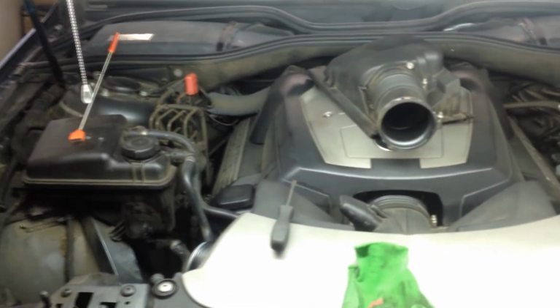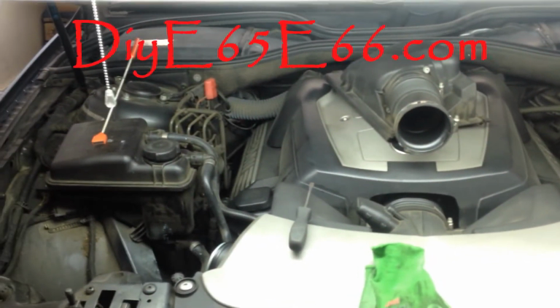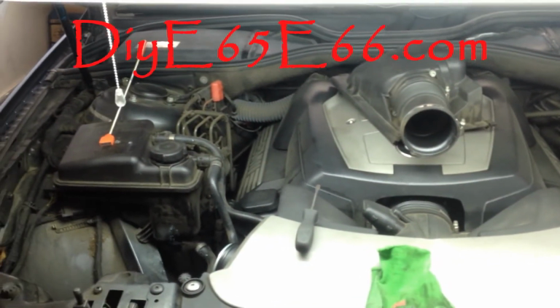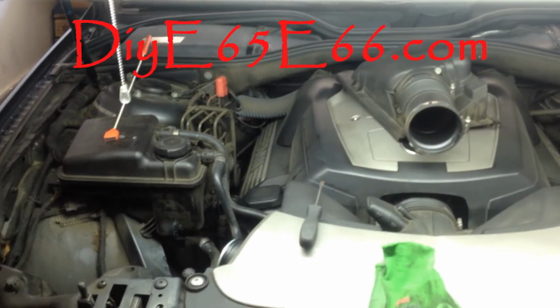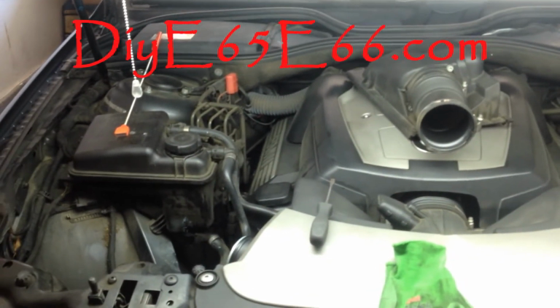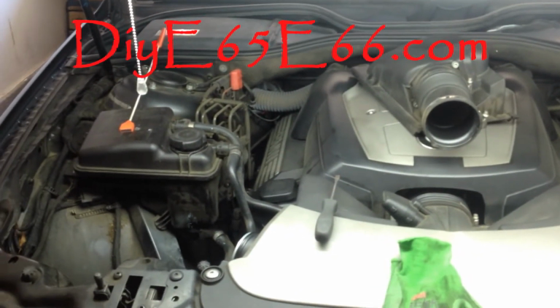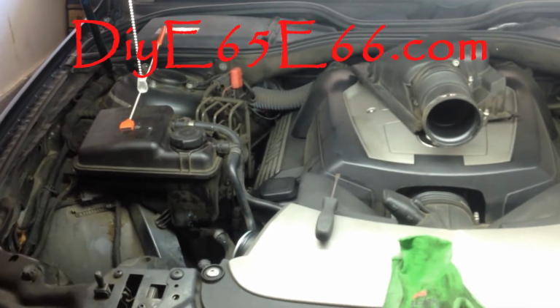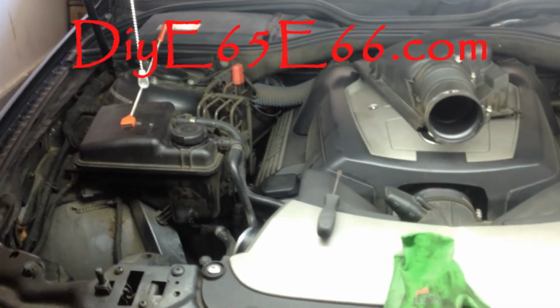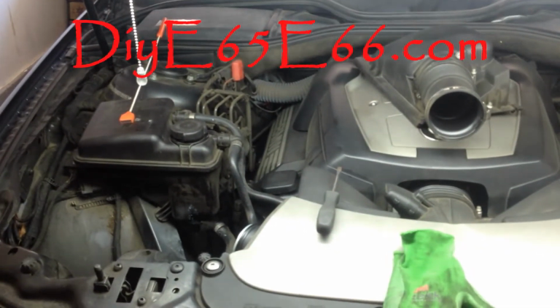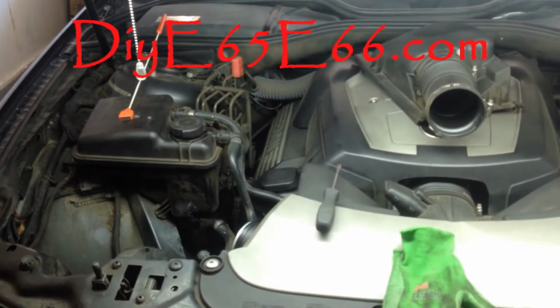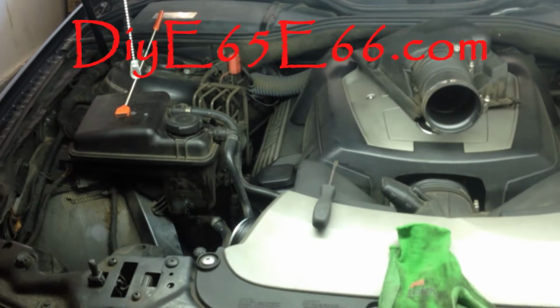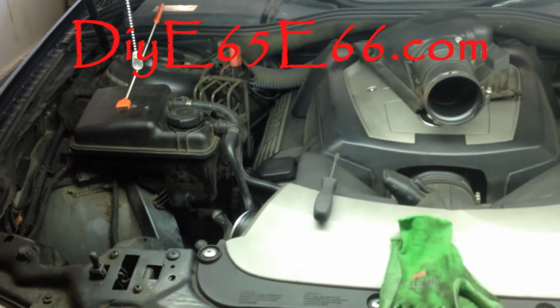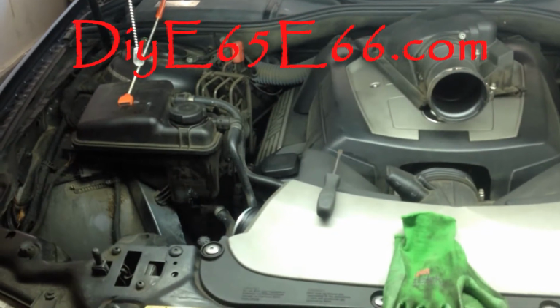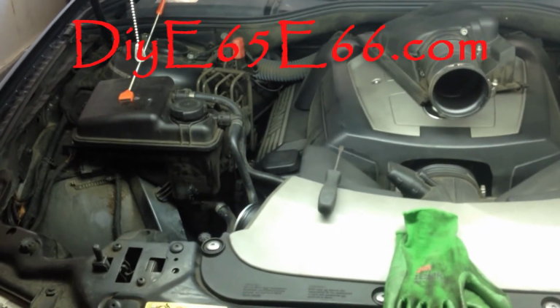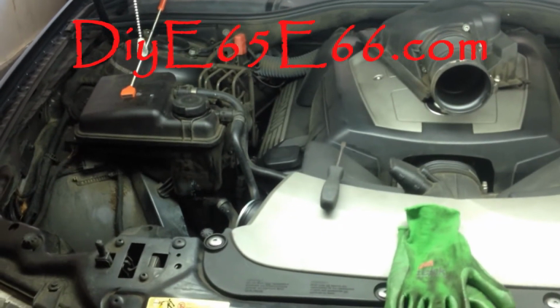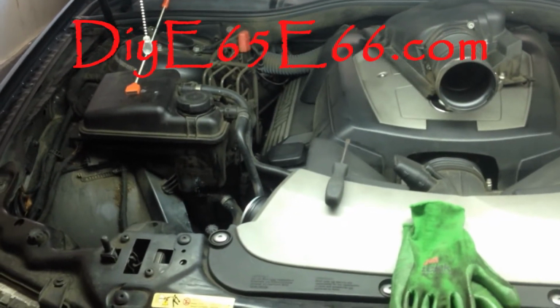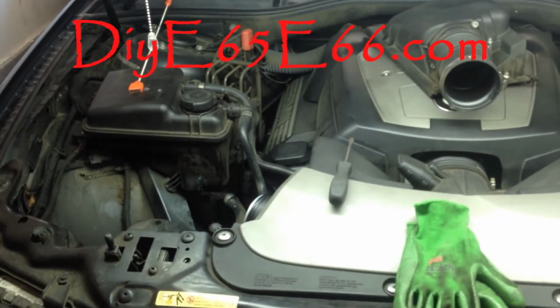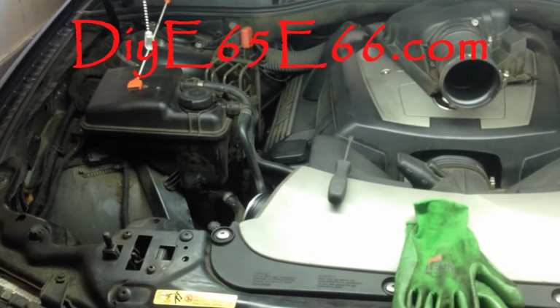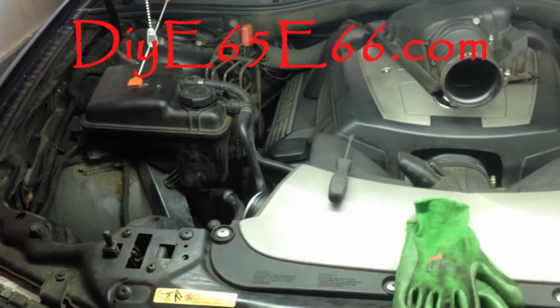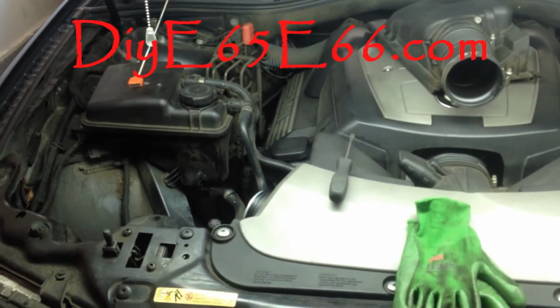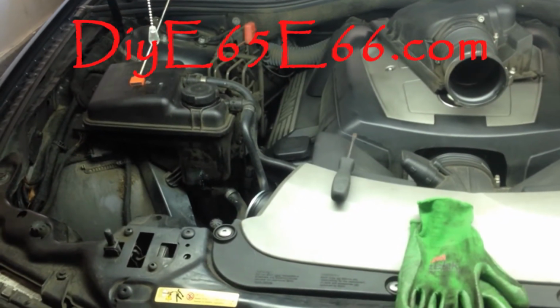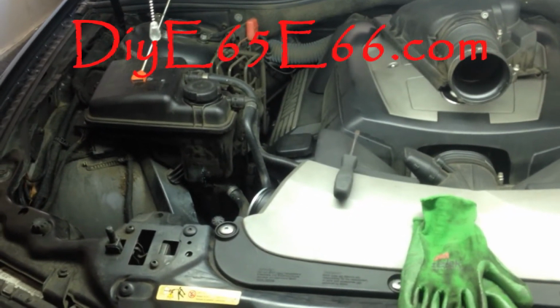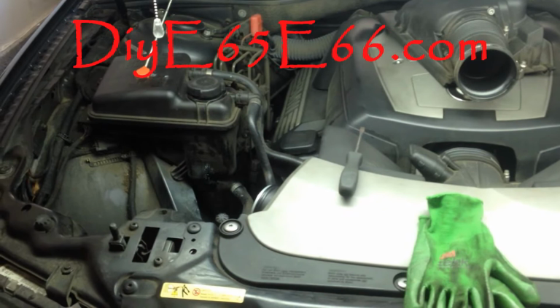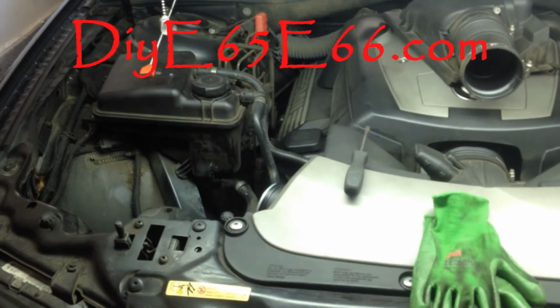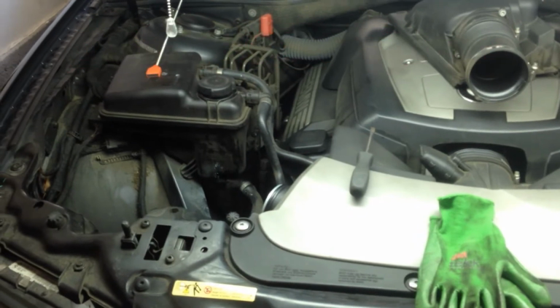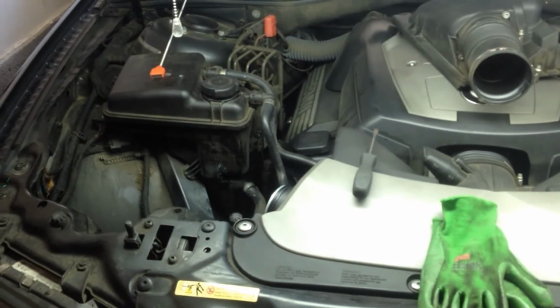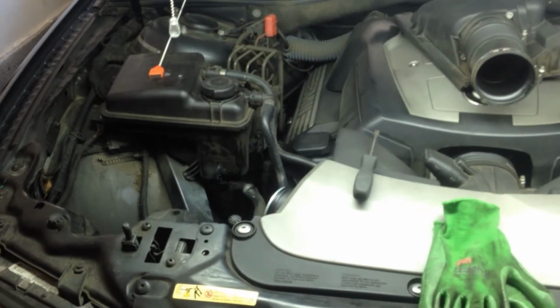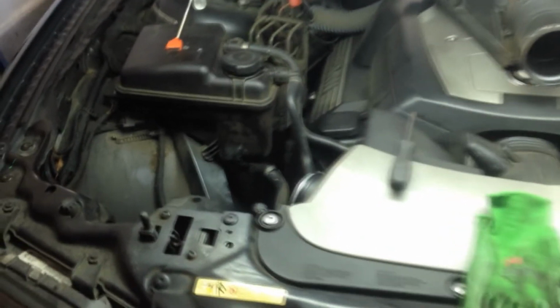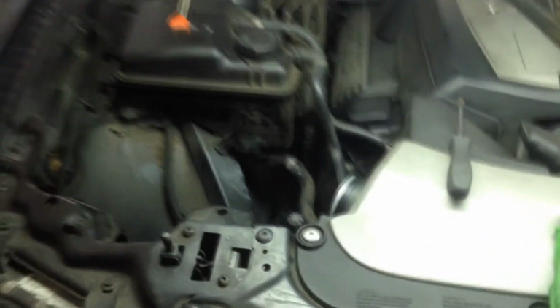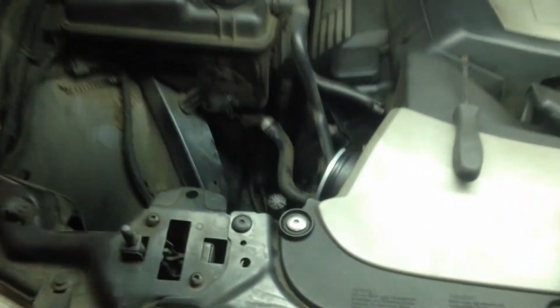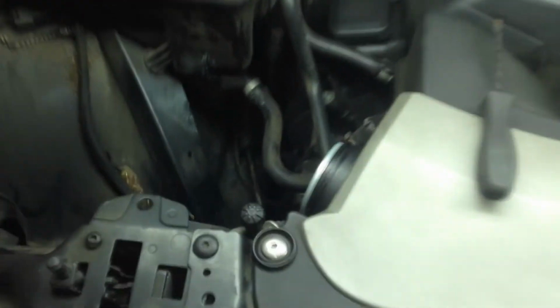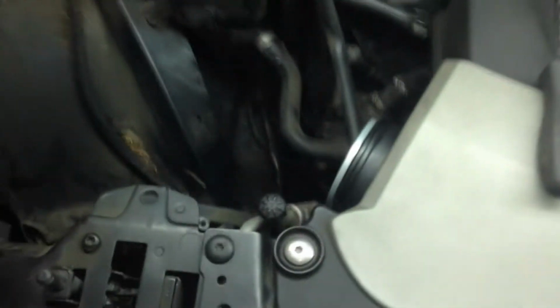Hey, what's going on guys, Chris here from DIYE65E66.com. In today's video I'm going to show you guys another little problem with a coolant leak that I have, and this one is actually leaking faster than my other video.